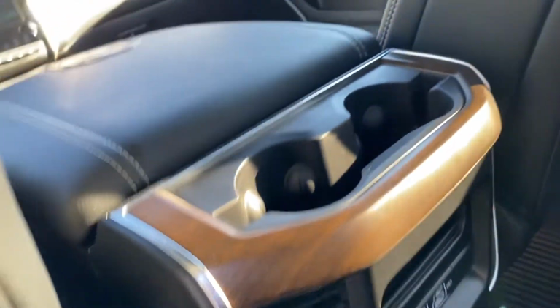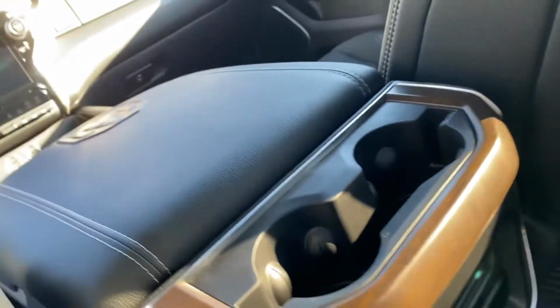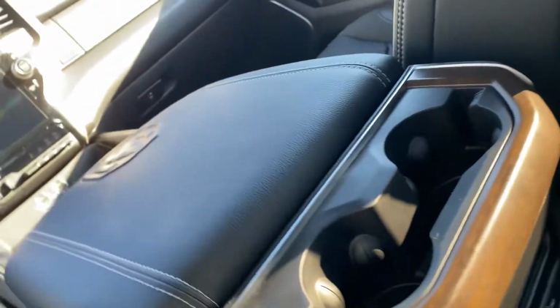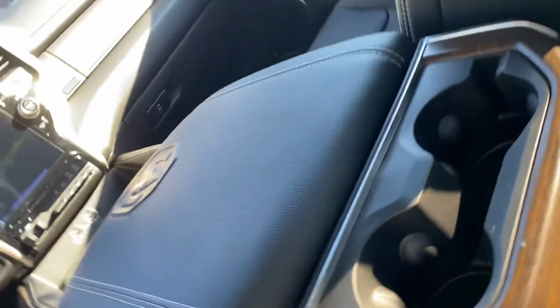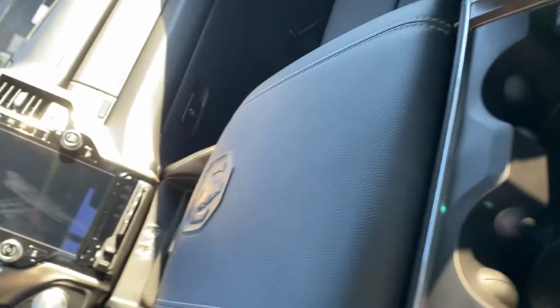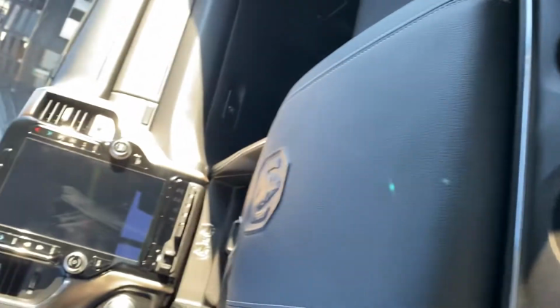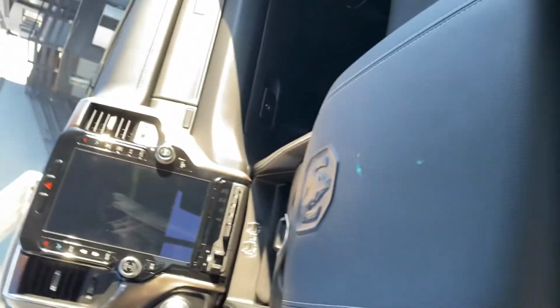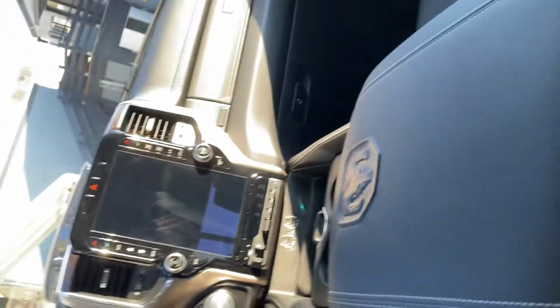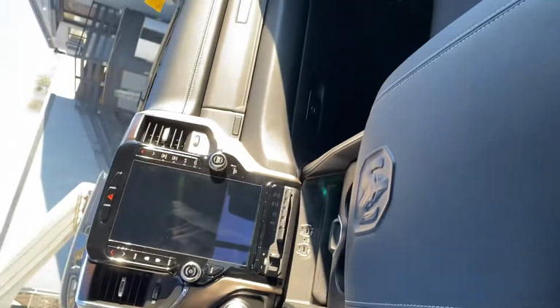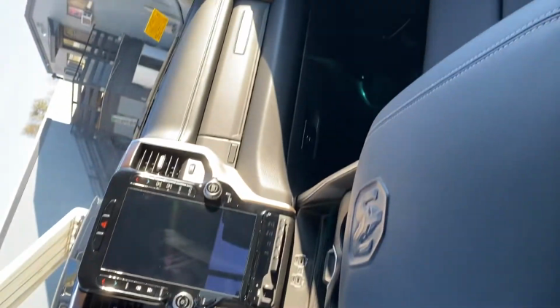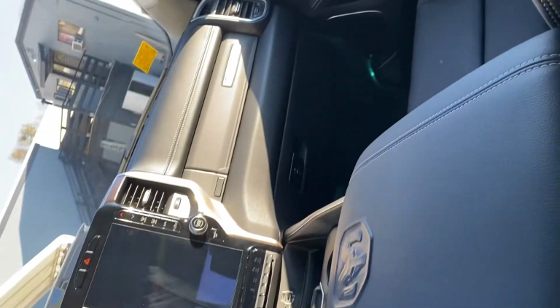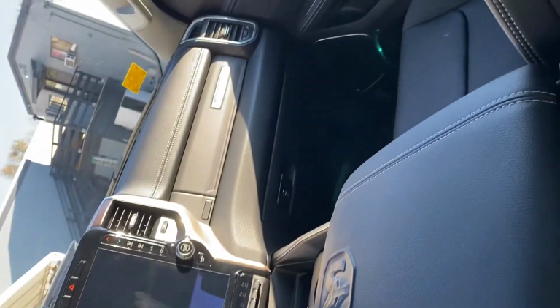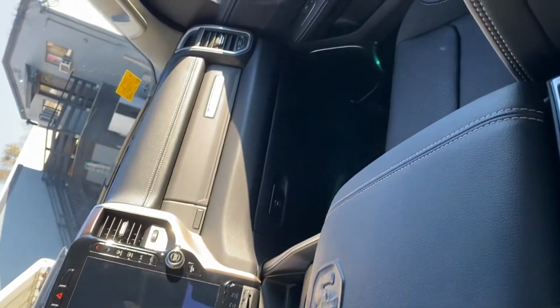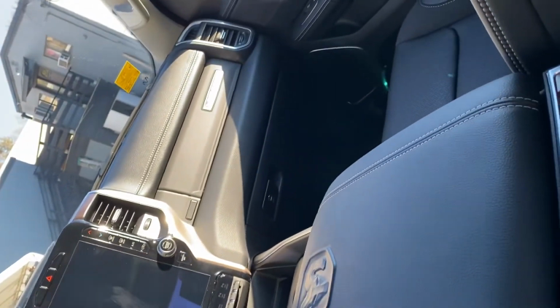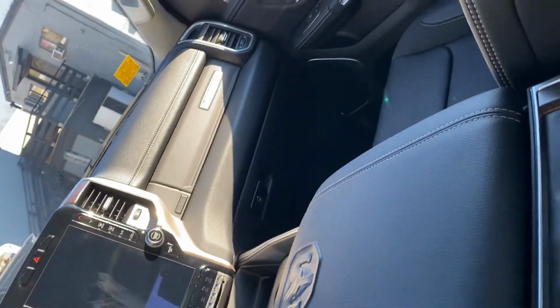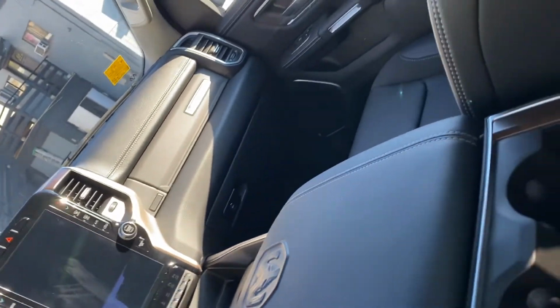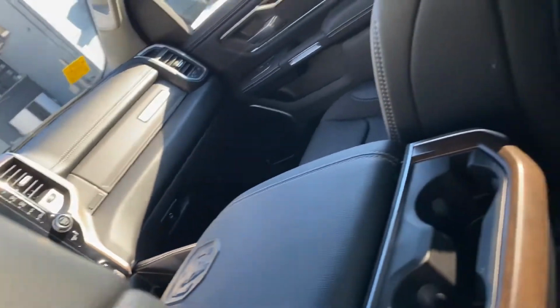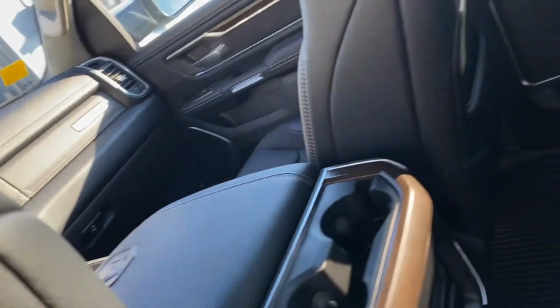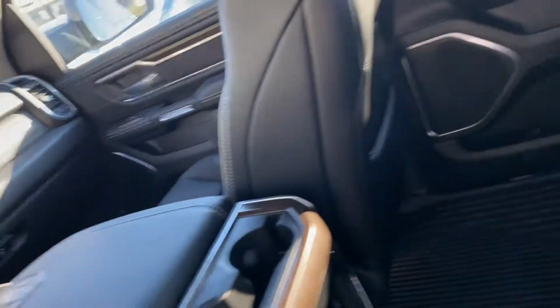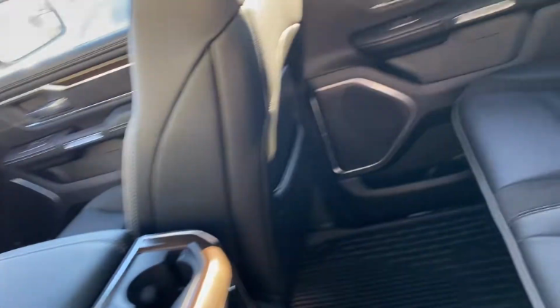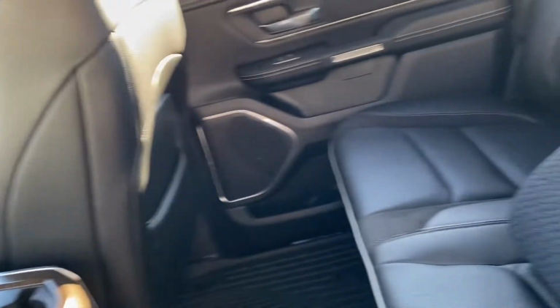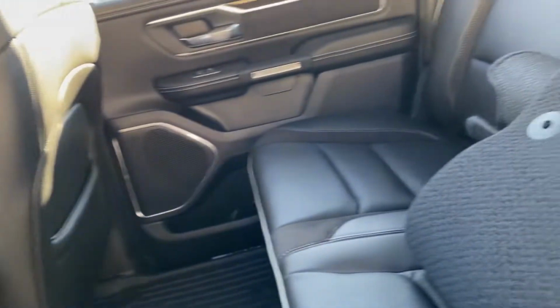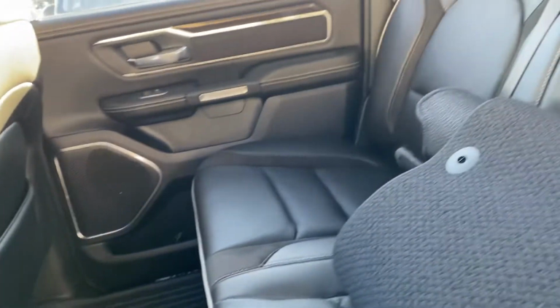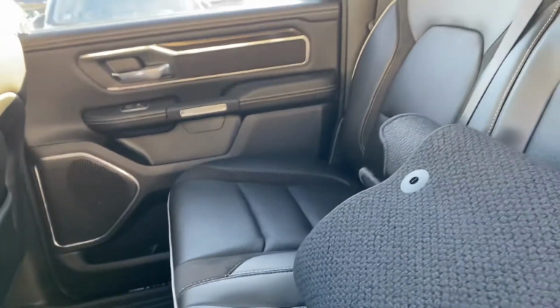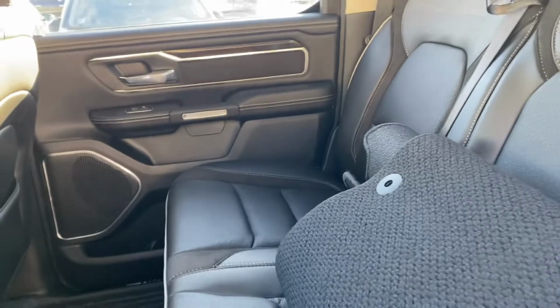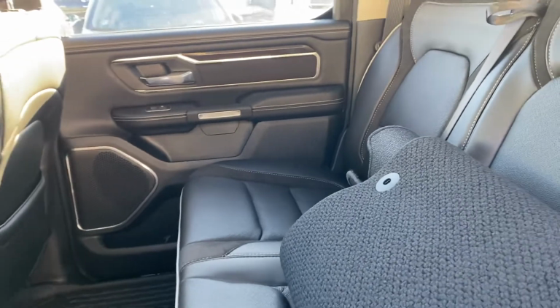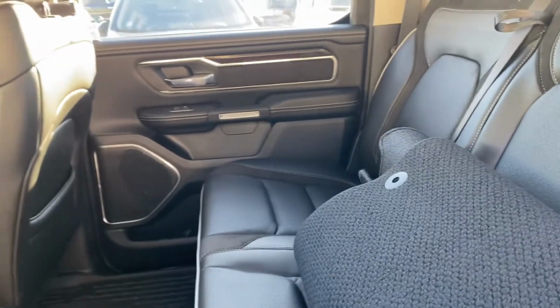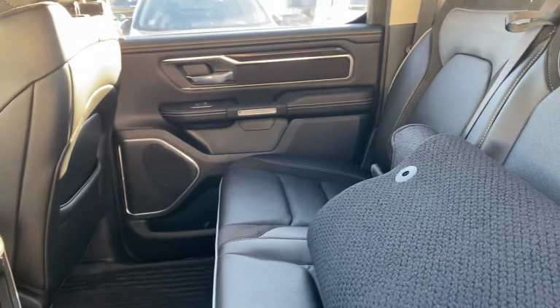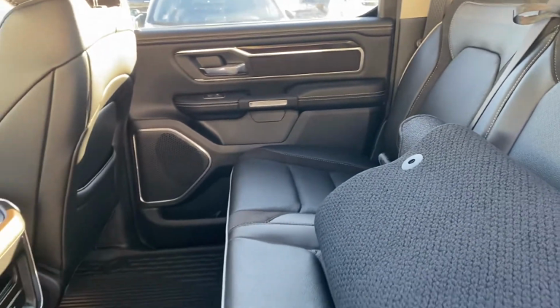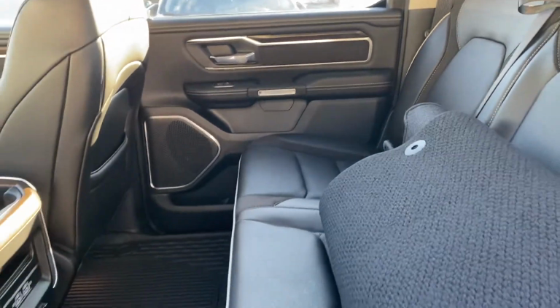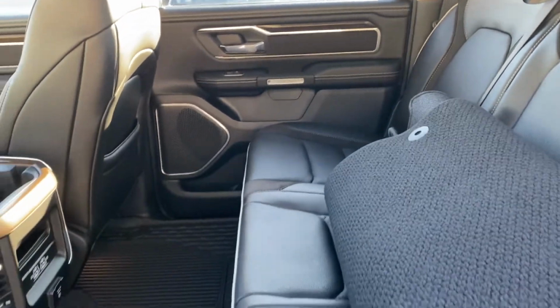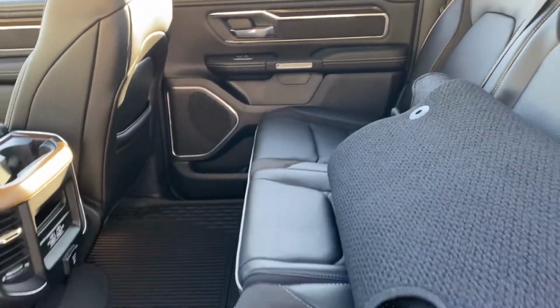I'll give you a little bit better view of the interior from that side. The back is huge — lots of room.